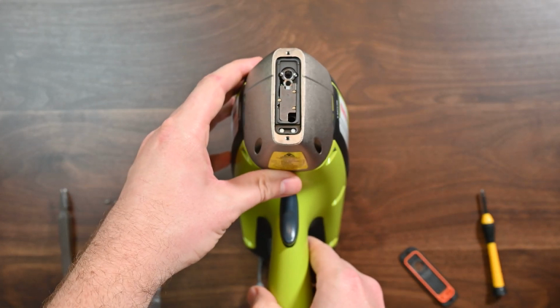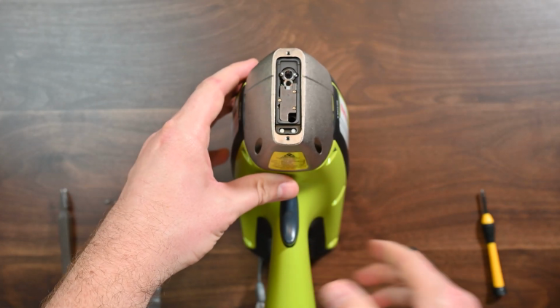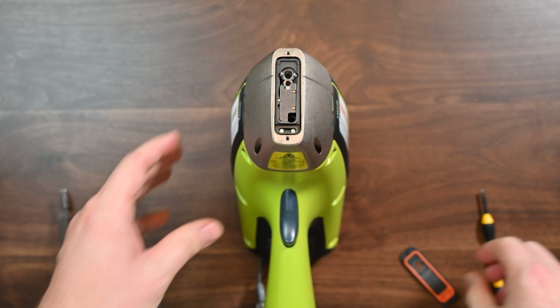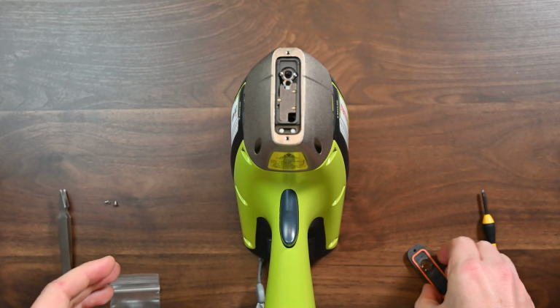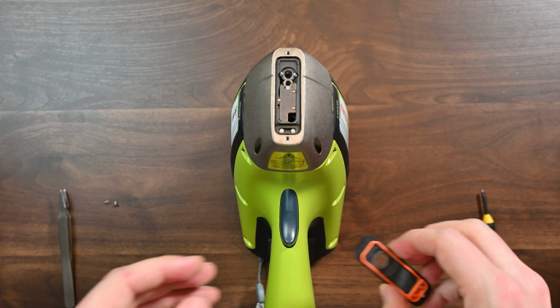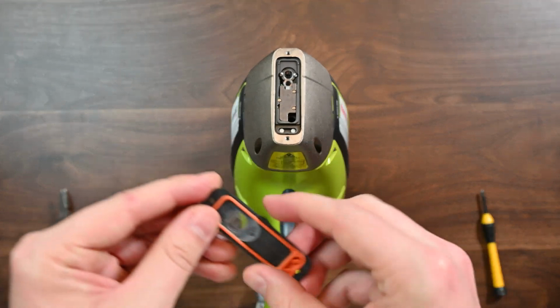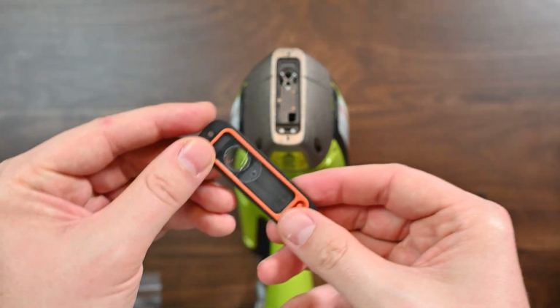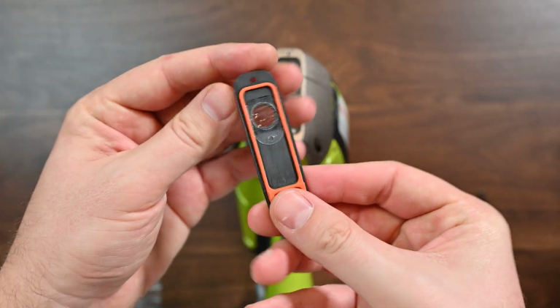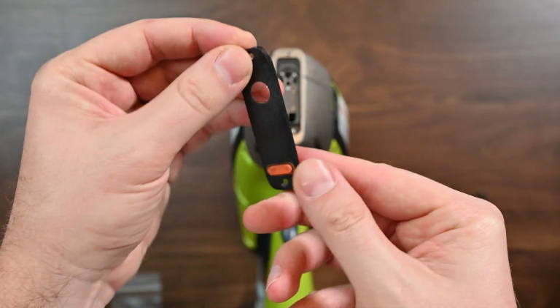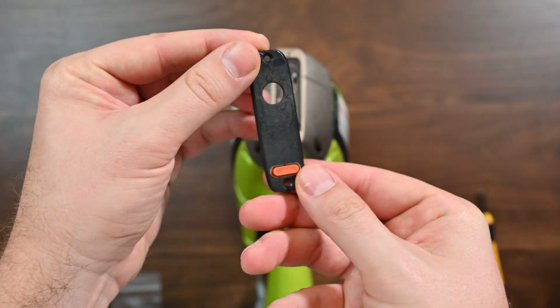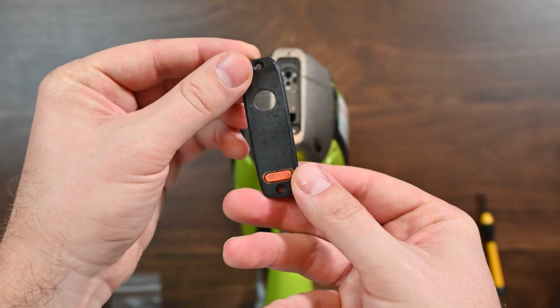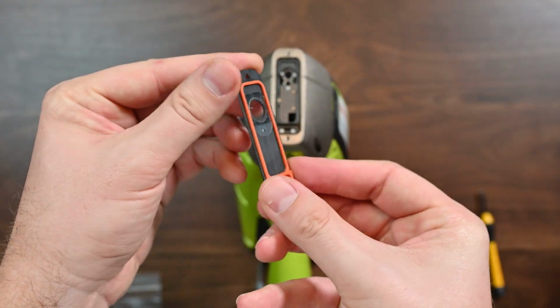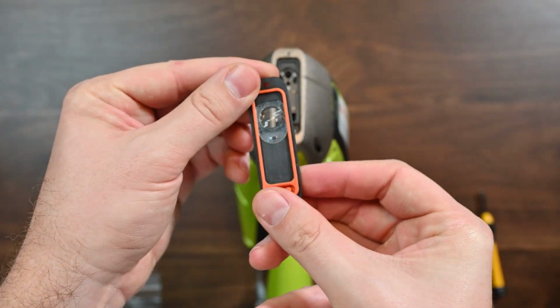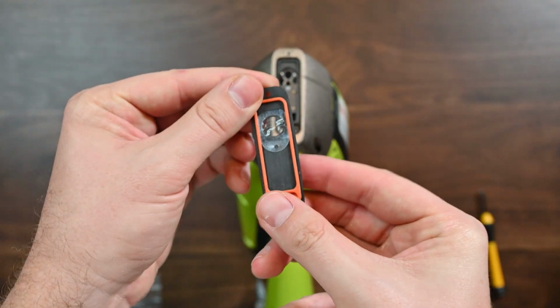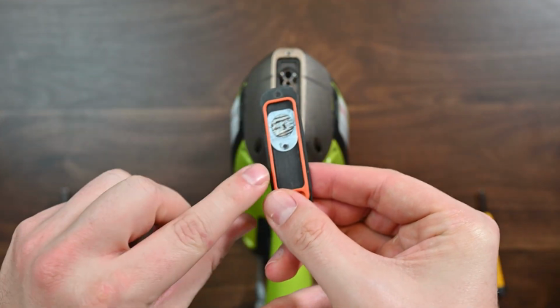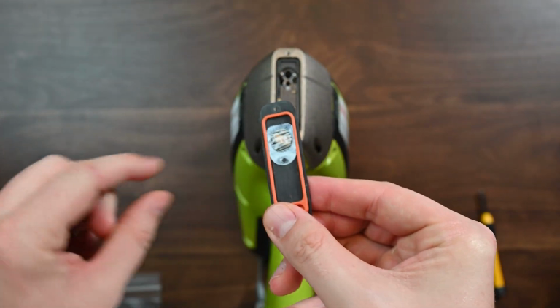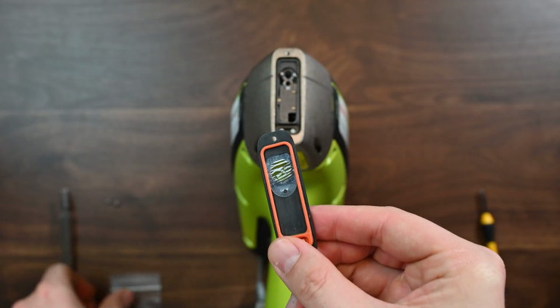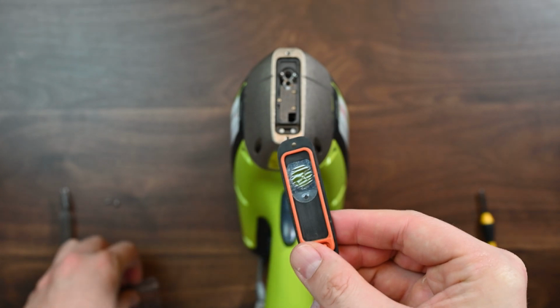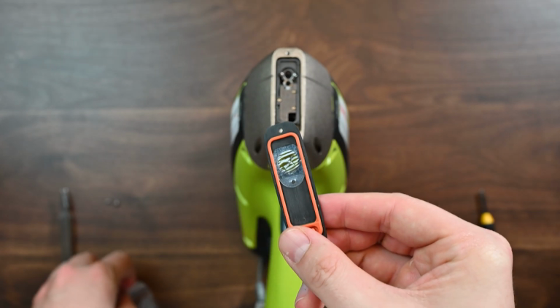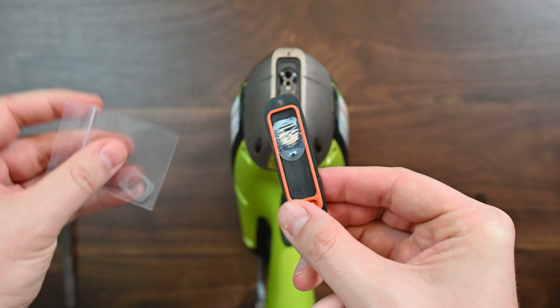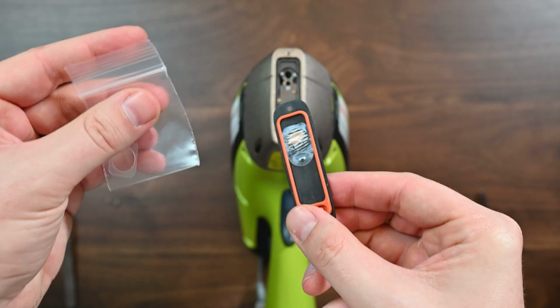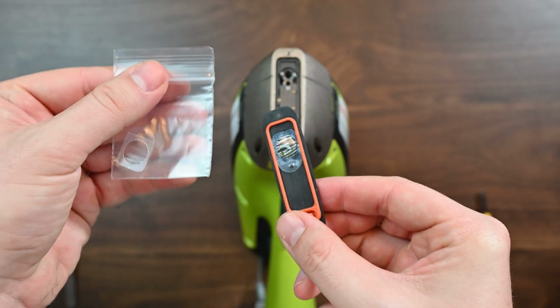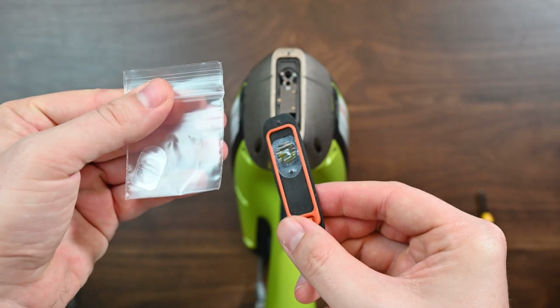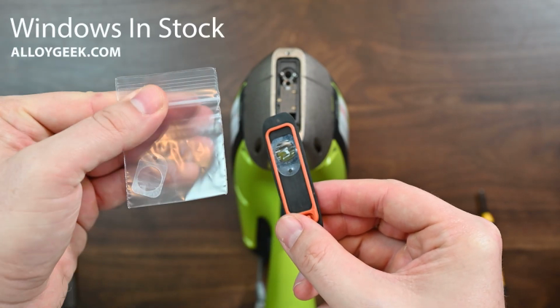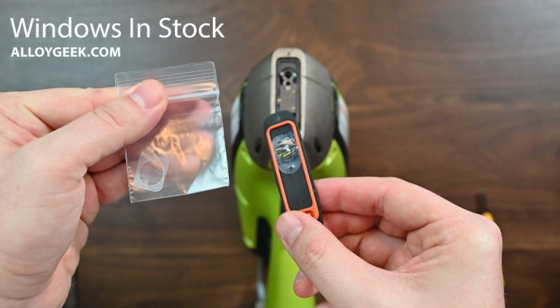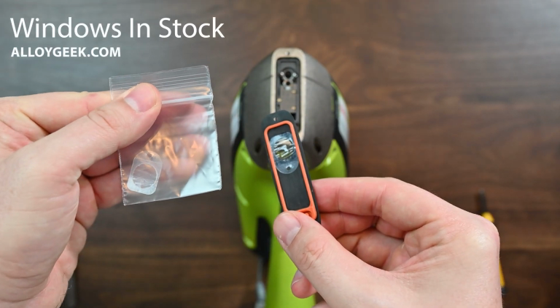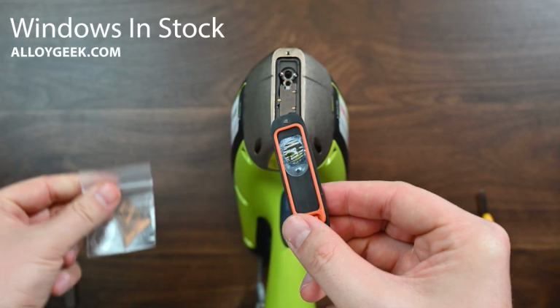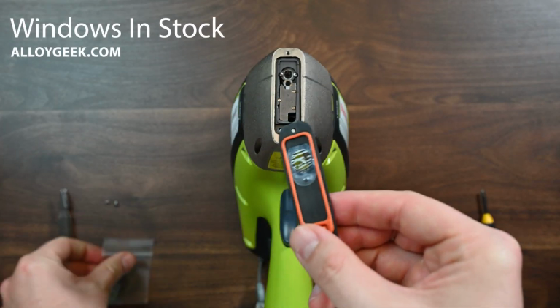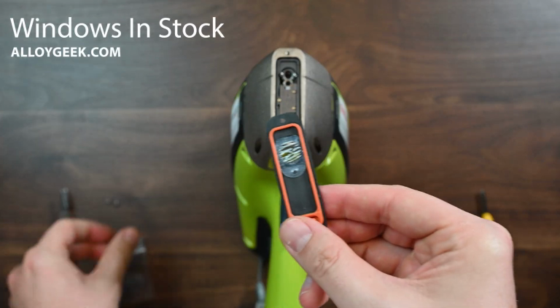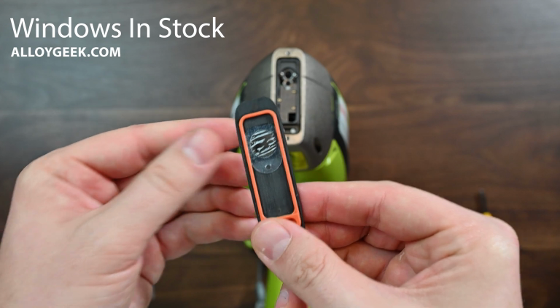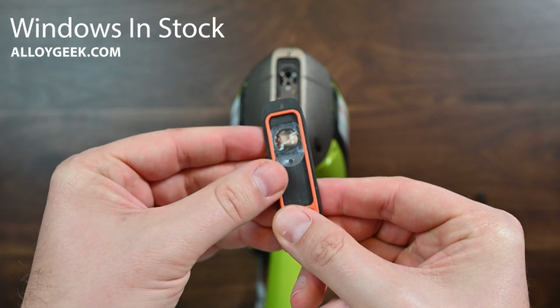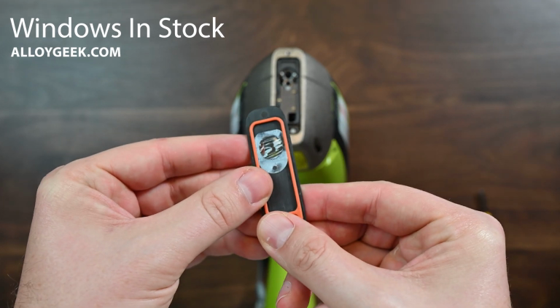The next thing we're going to want to do is look at the back side of this faceplate. You'll see where the window is — that's right here. I've got a new window here. If you're out of windows, you can find more of those on alloygeek.com as well.